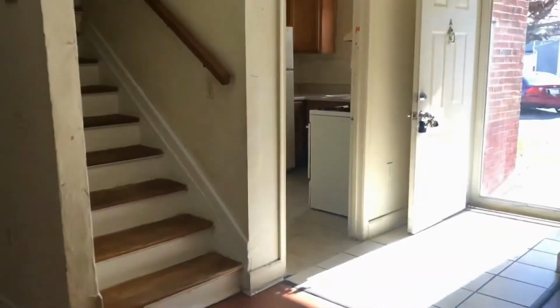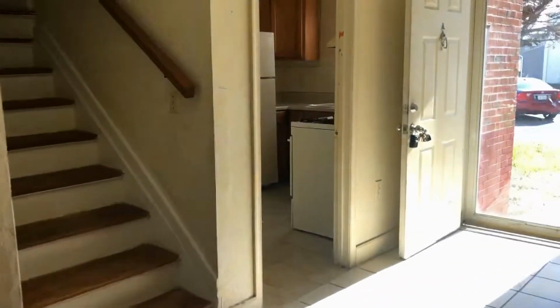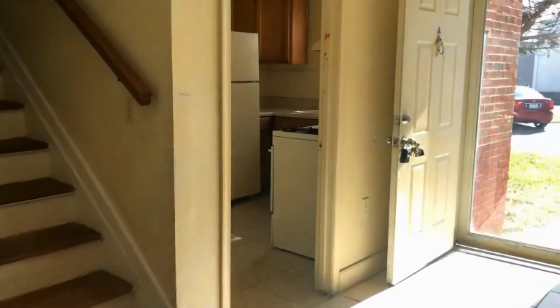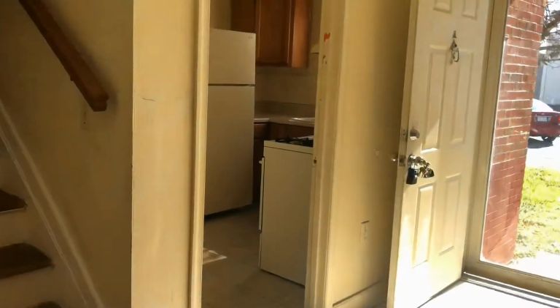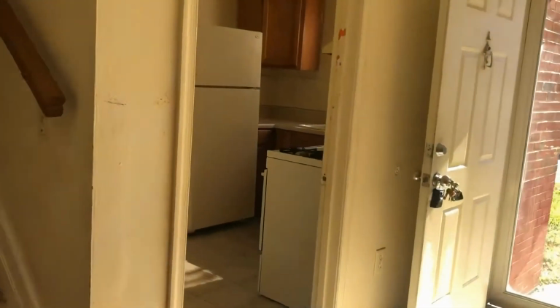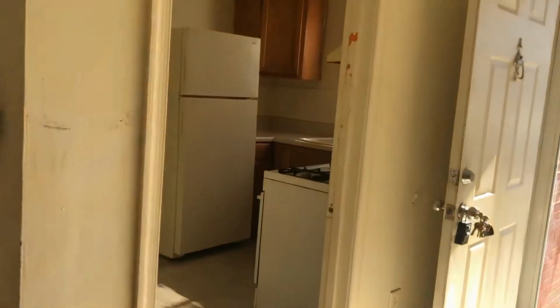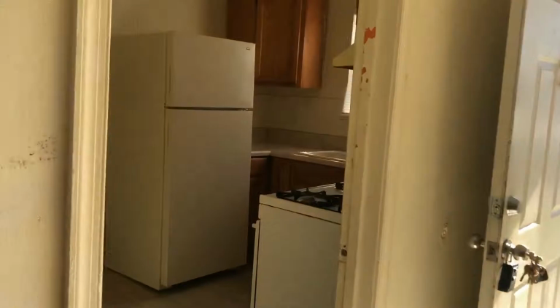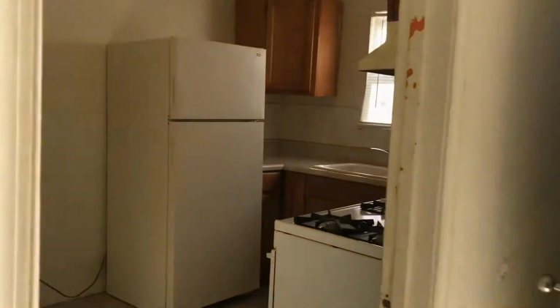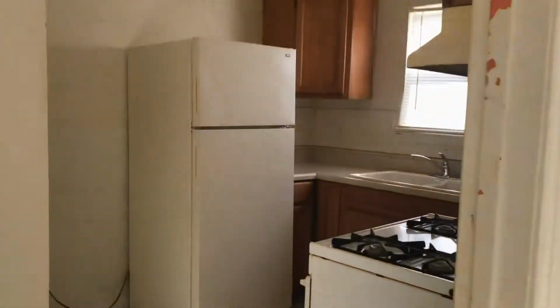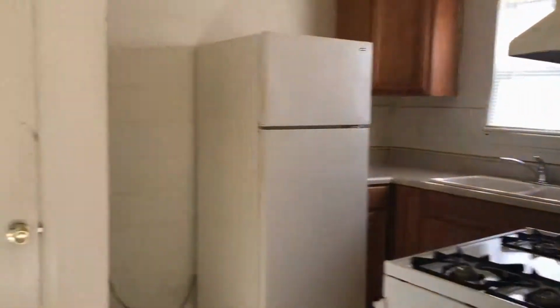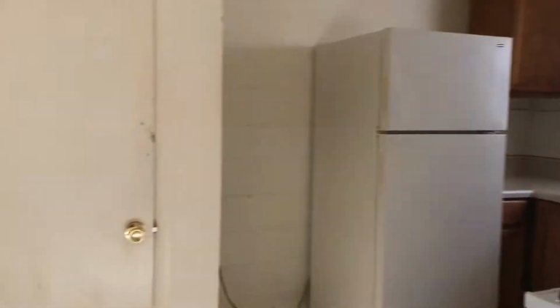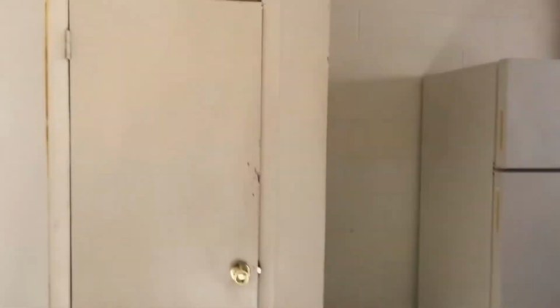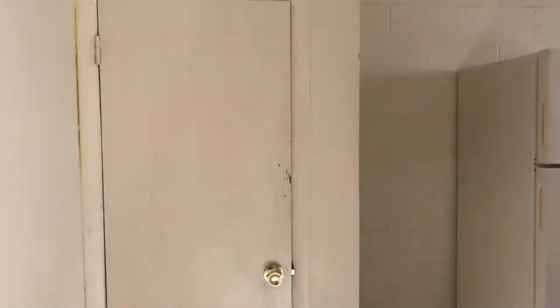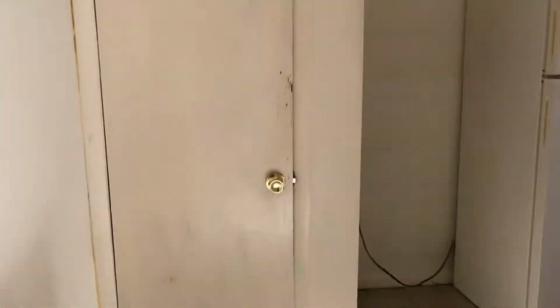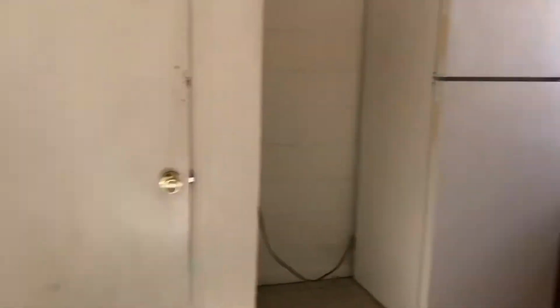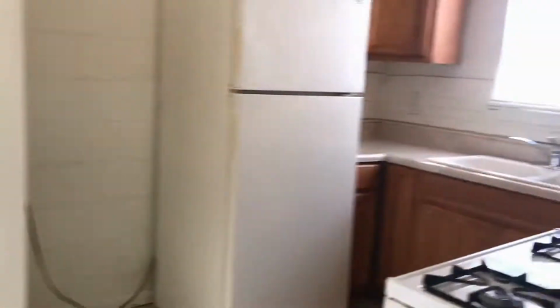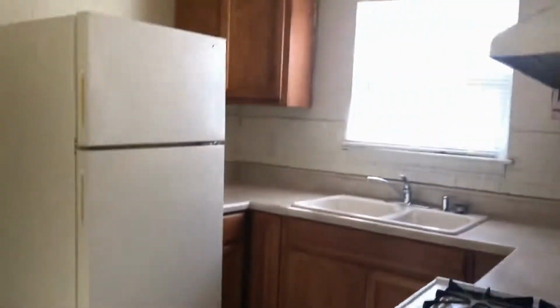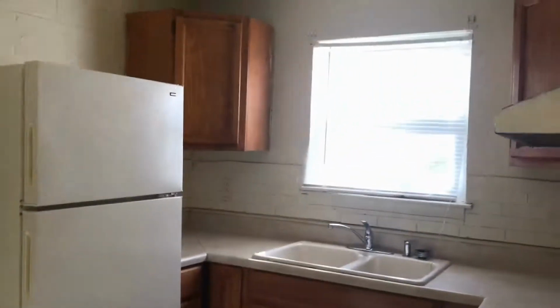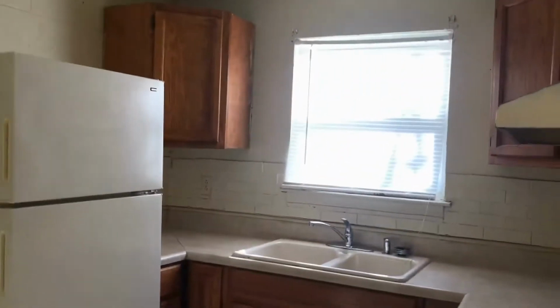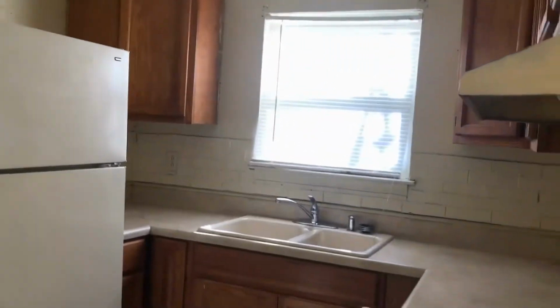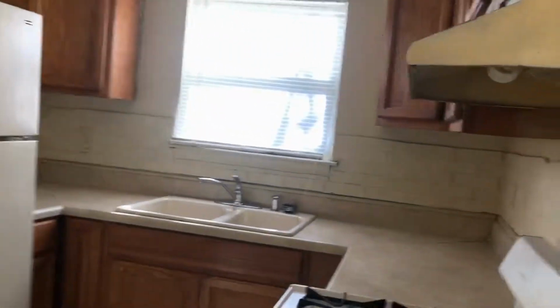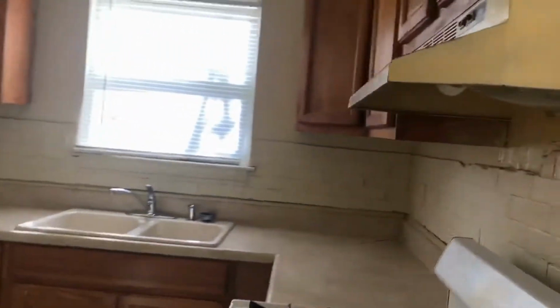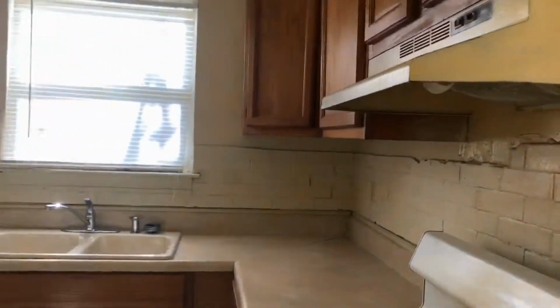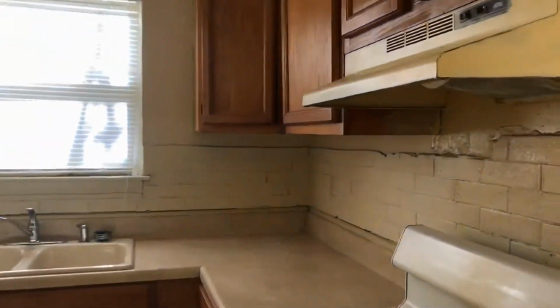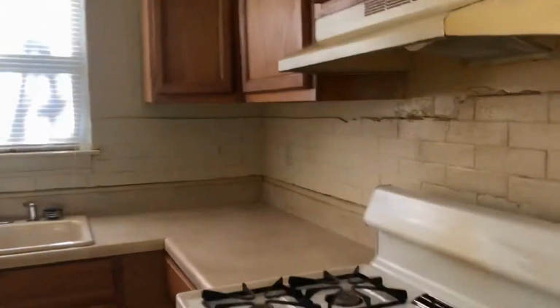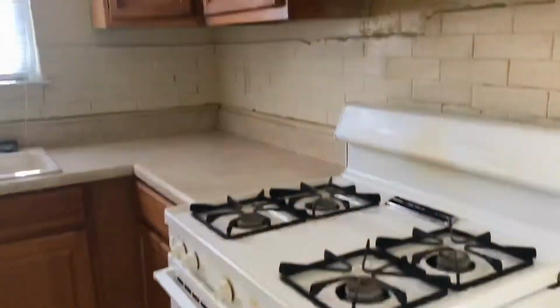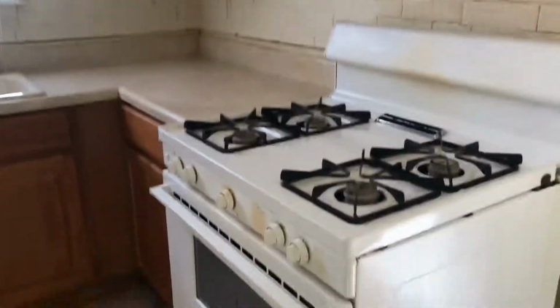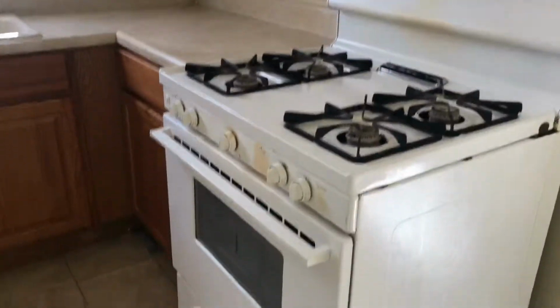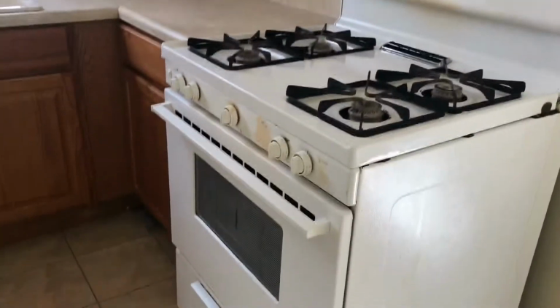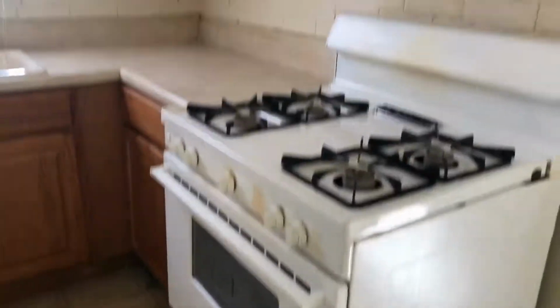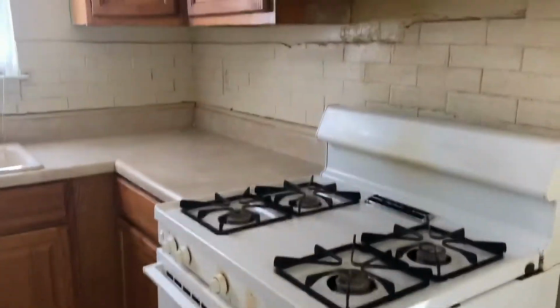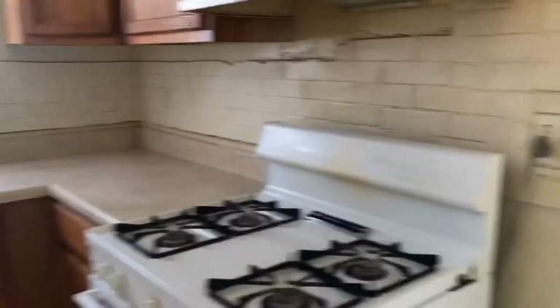We have a cute little kitchen. We have a little pantry here. And the kitchen with a gas stove.